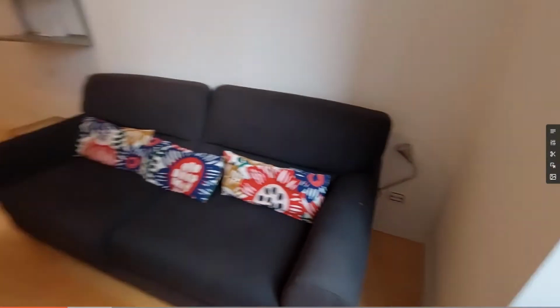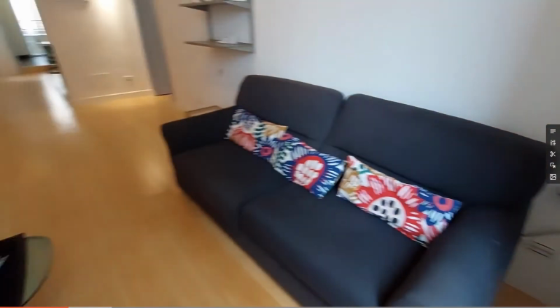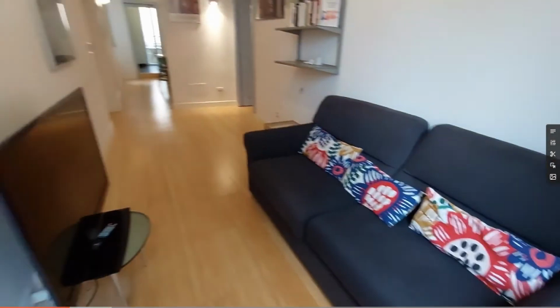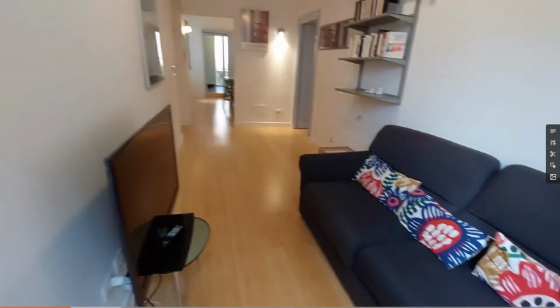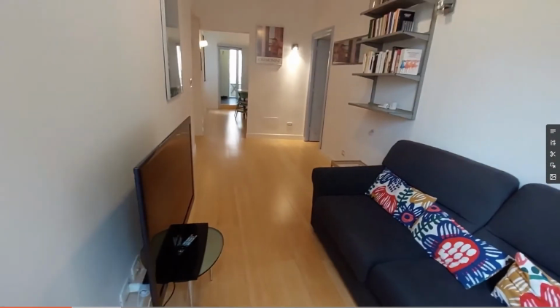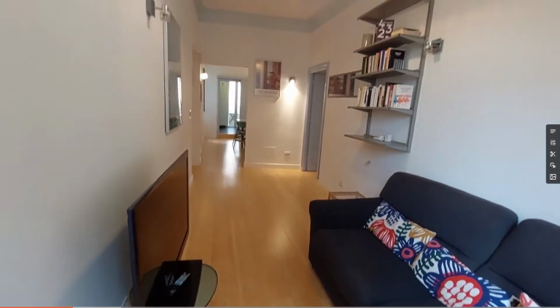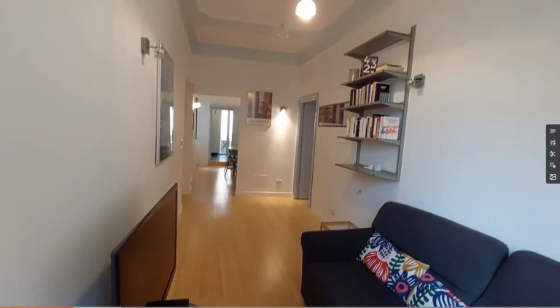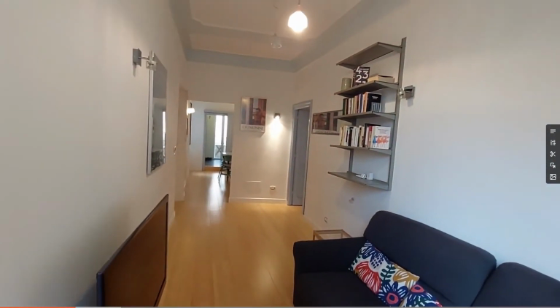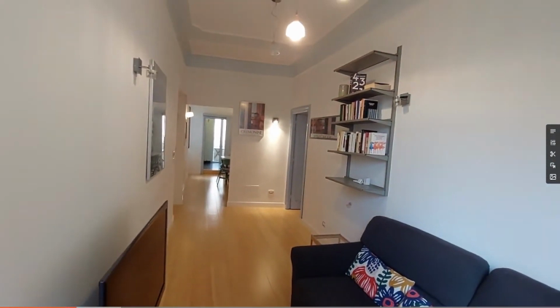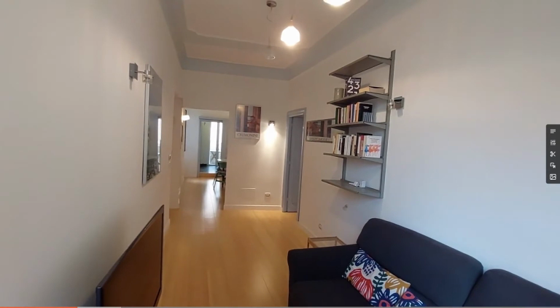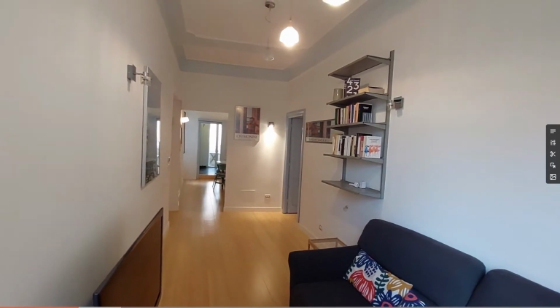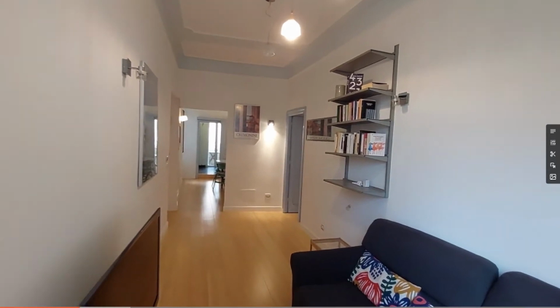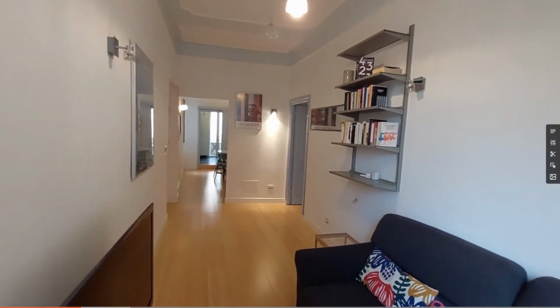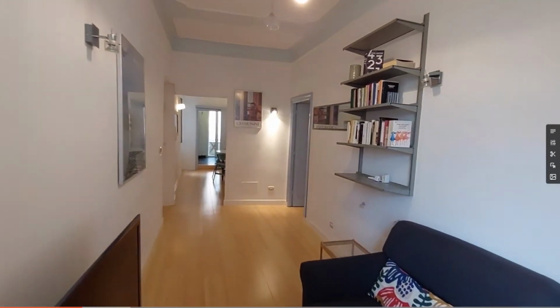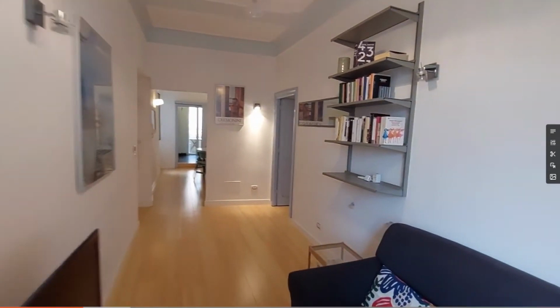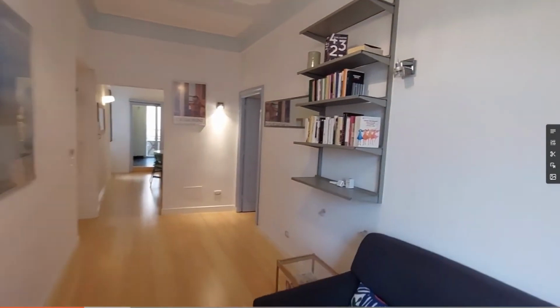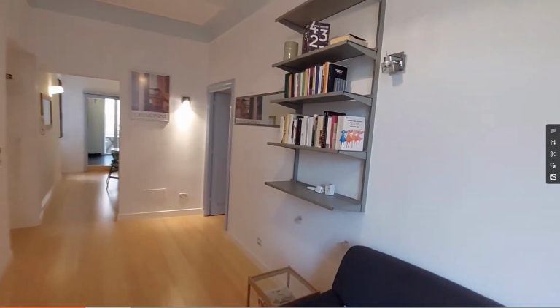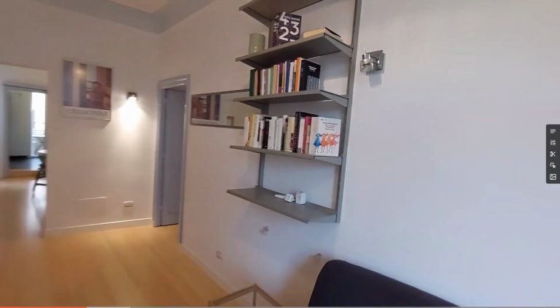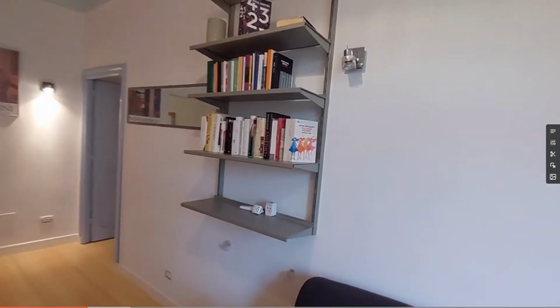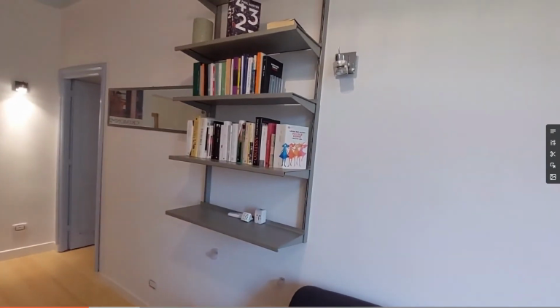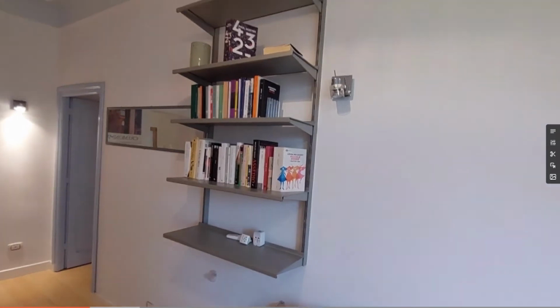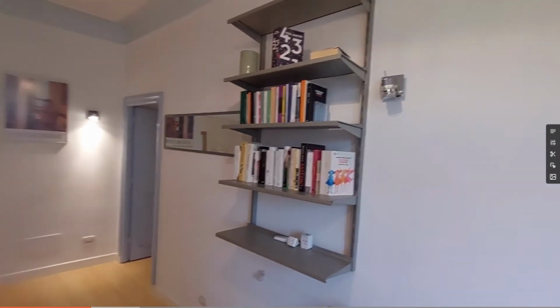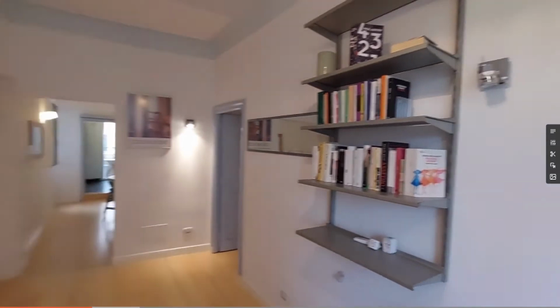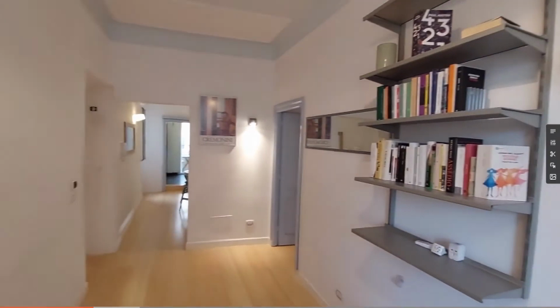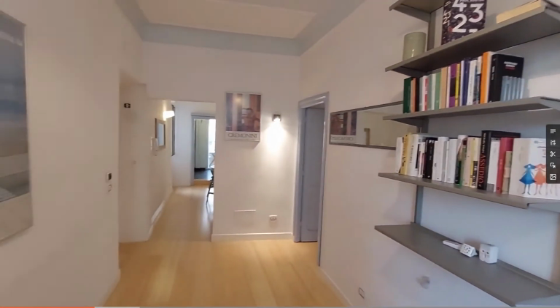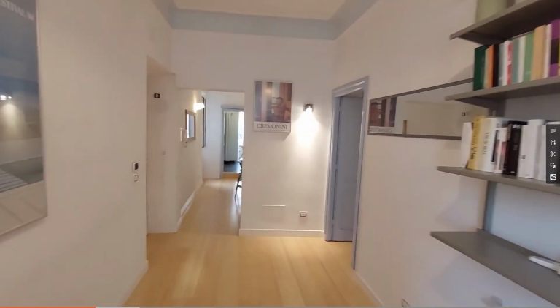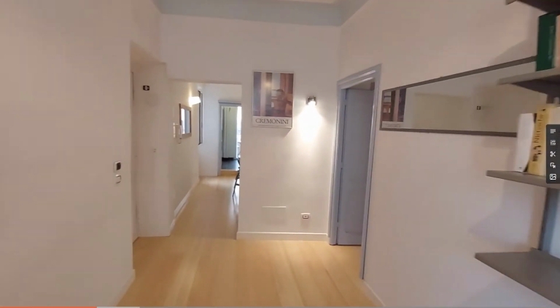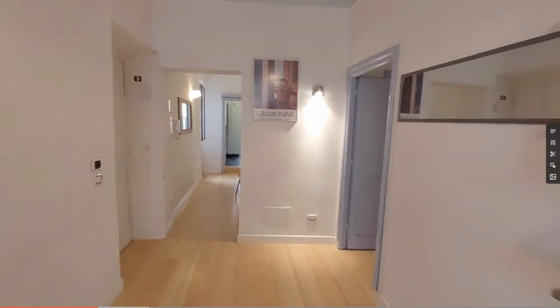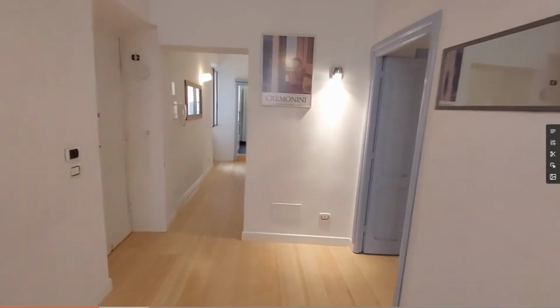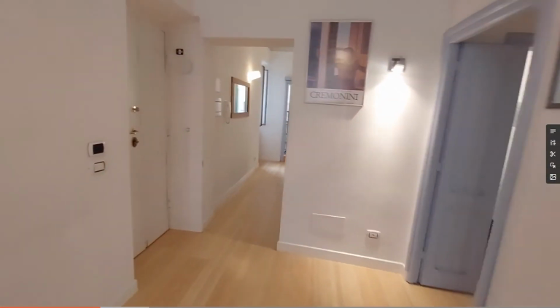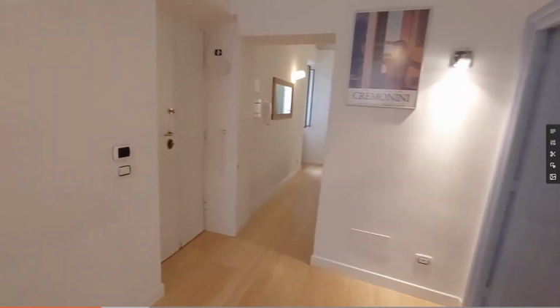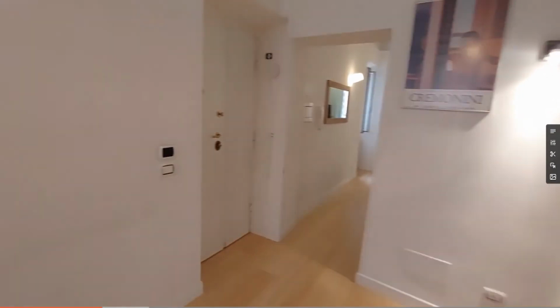This will be the opposite view. As you can see, we have the television on the left, some 3D lamps on the wall. Also here you'll find a large mirror.